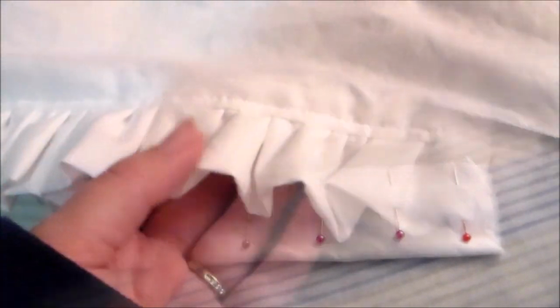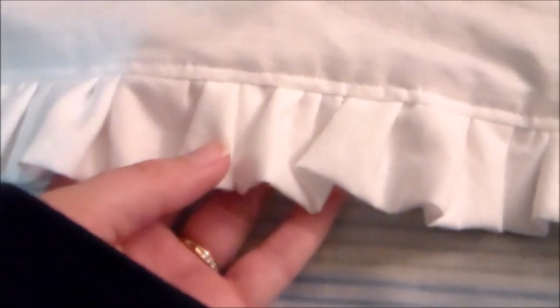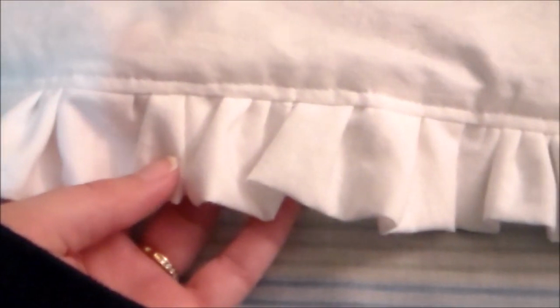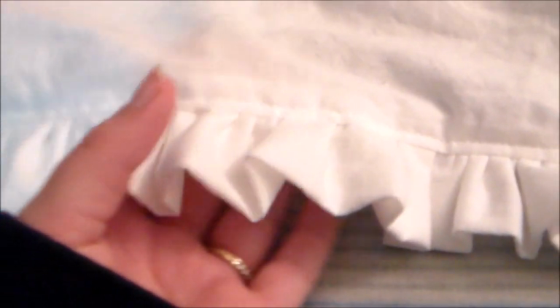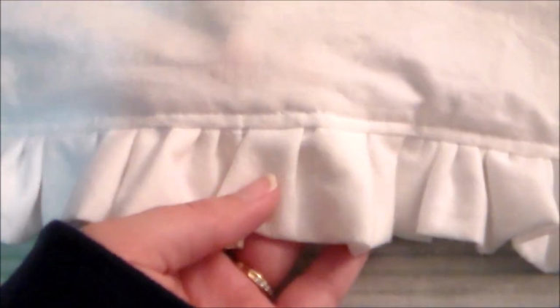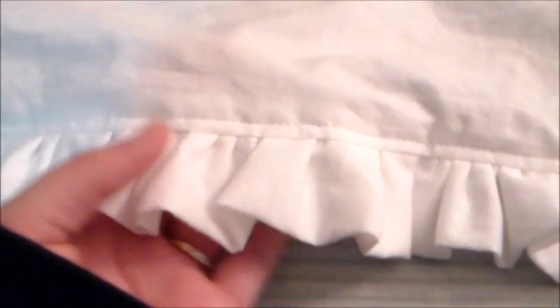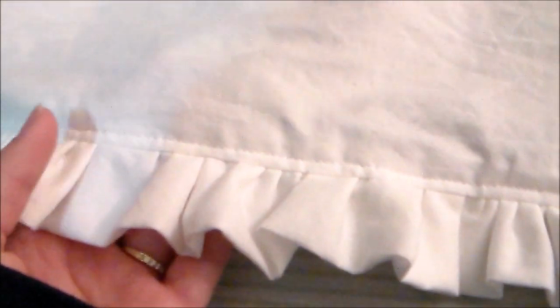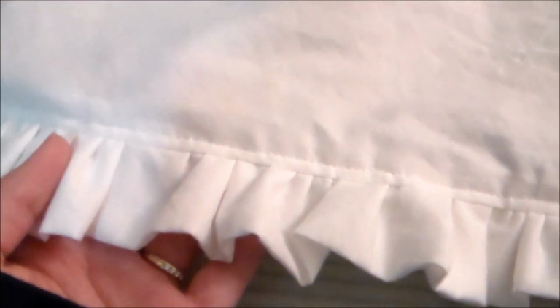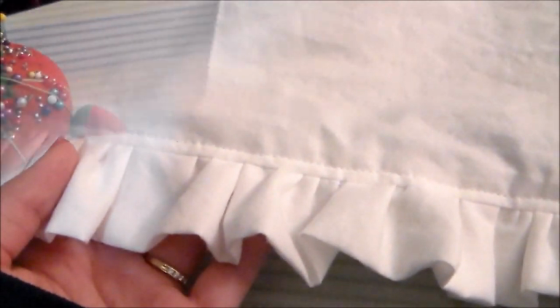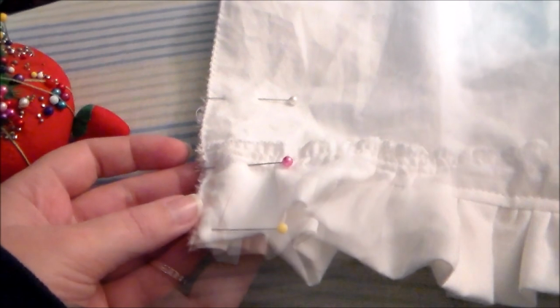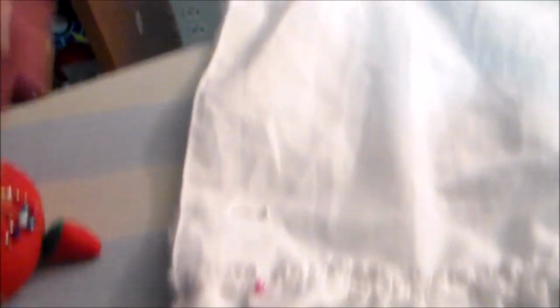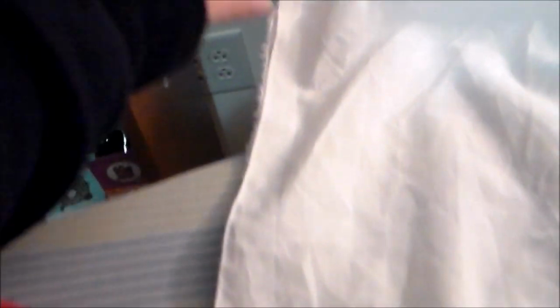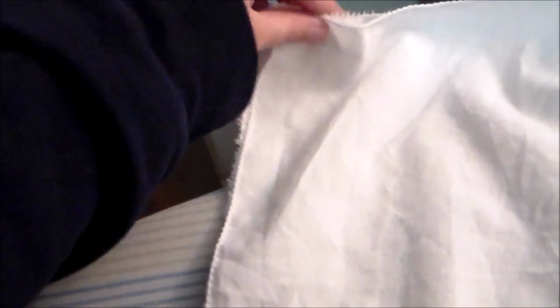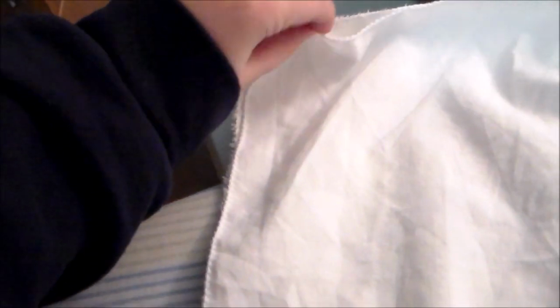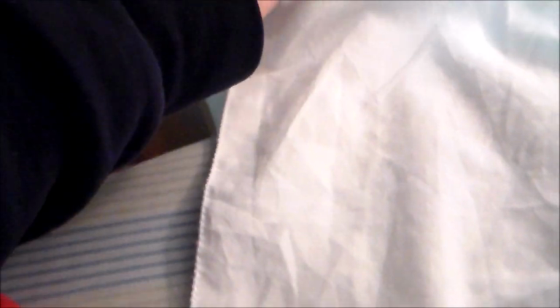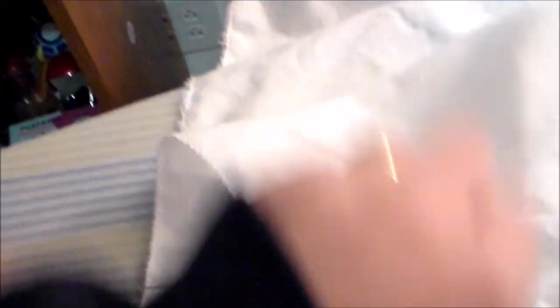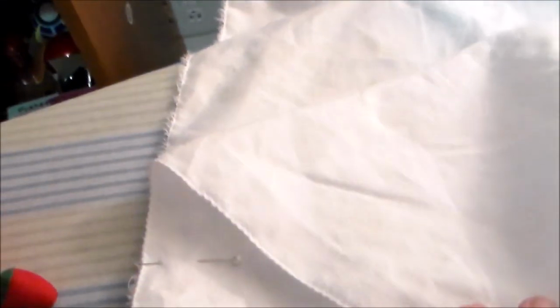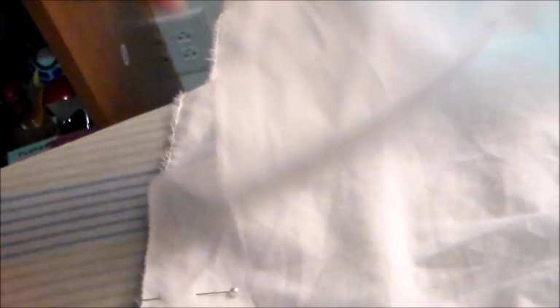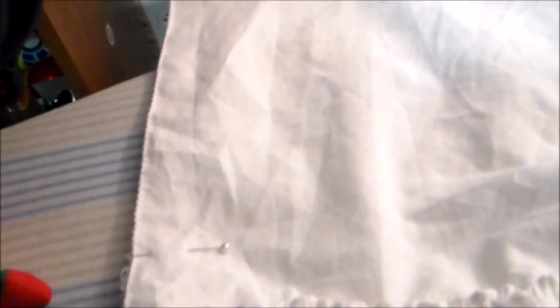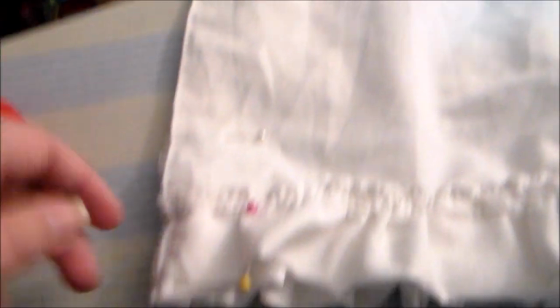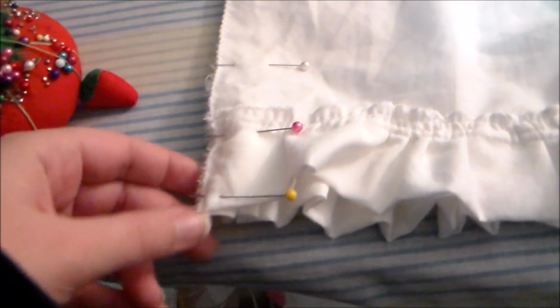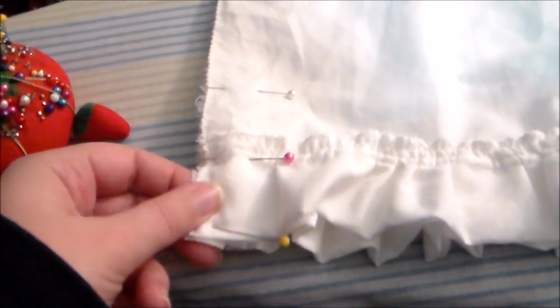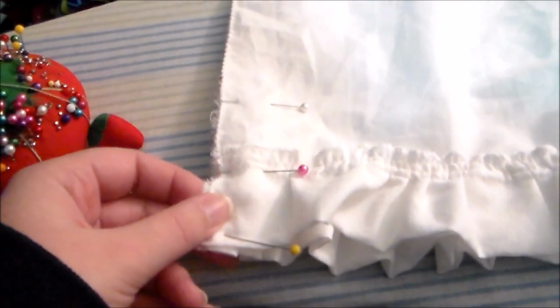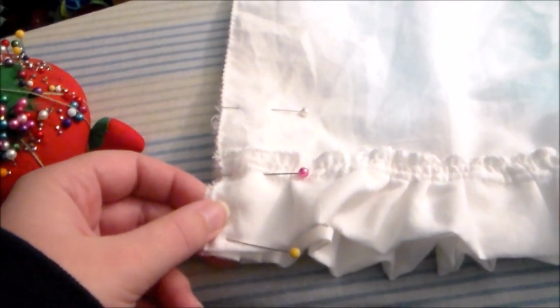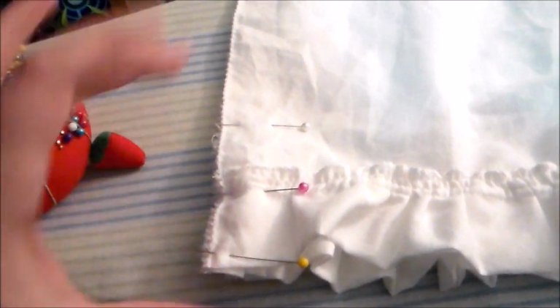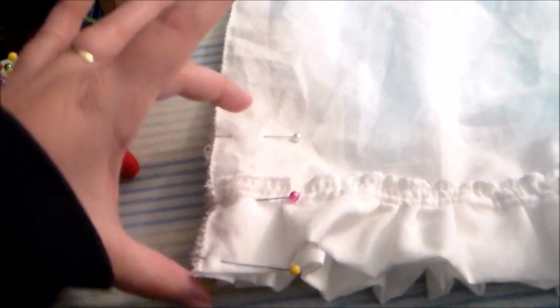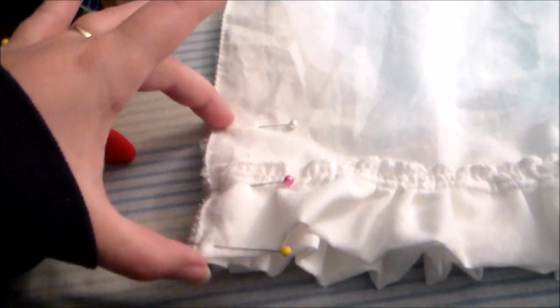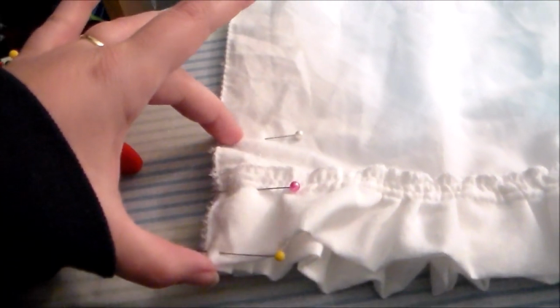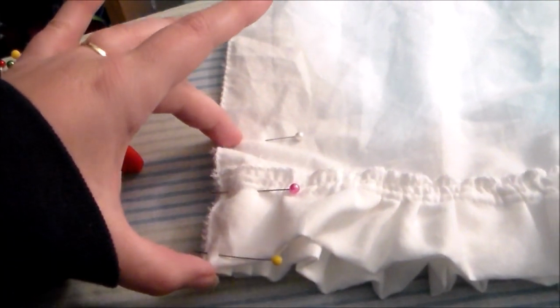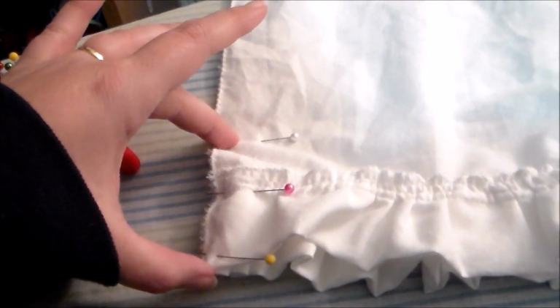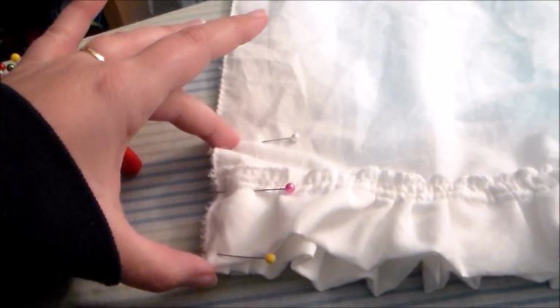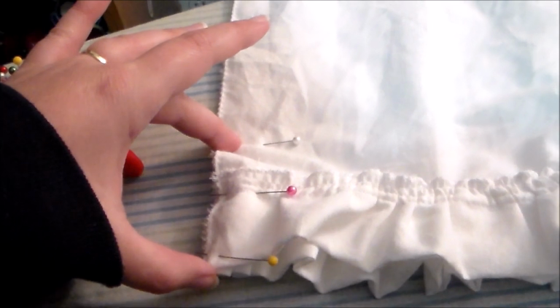Gather the ruffle and sew it to the bottom of the base petticoat. Fold the petticoat in half putting right sides together and sew it together along the side, but only partially so that there's room to access the zipper.